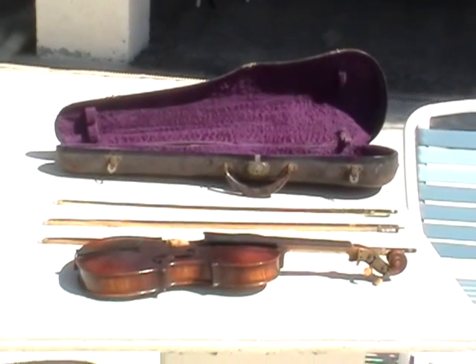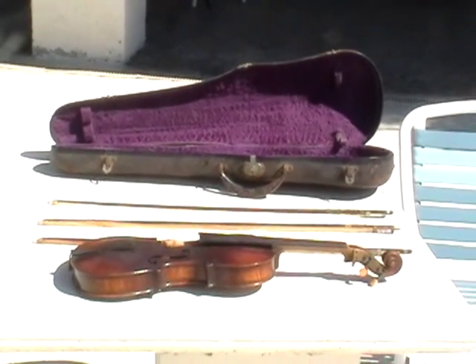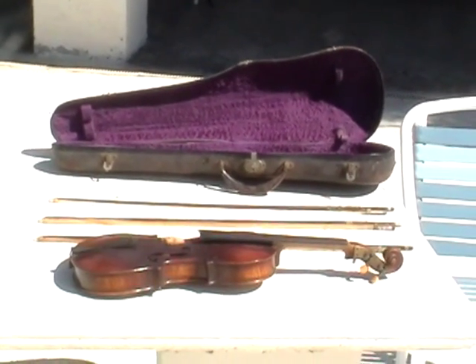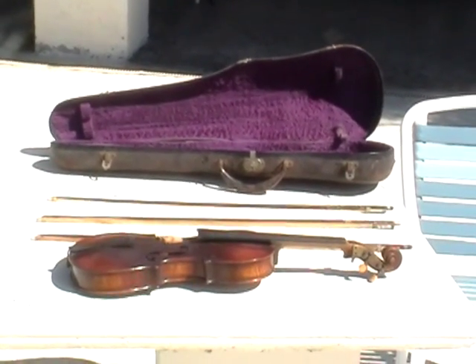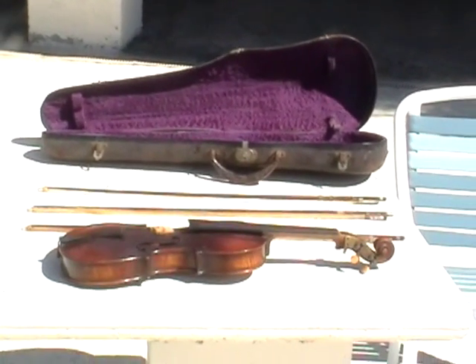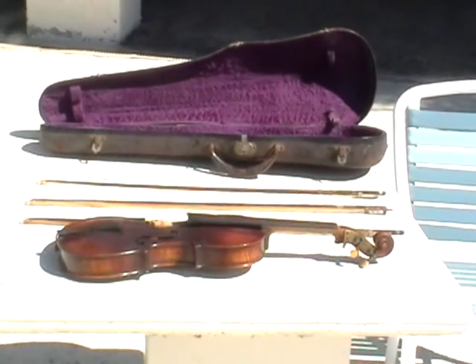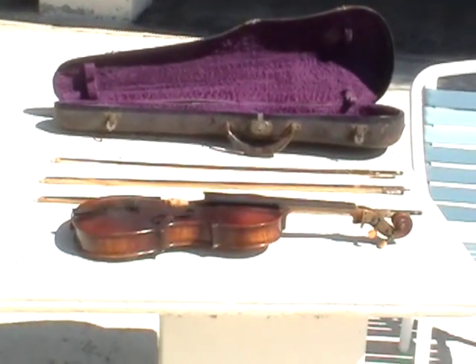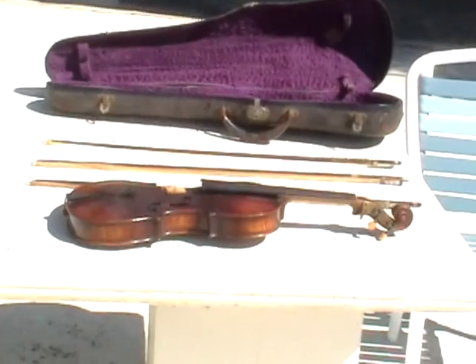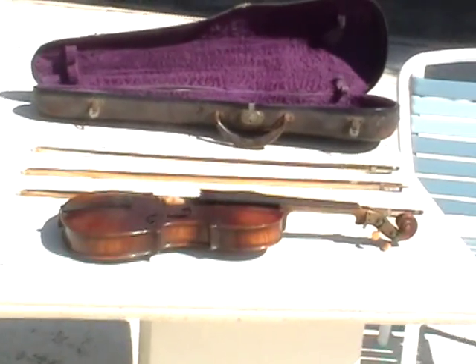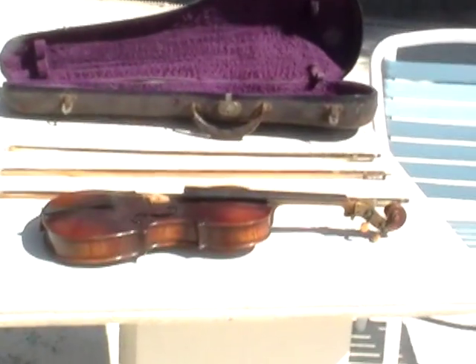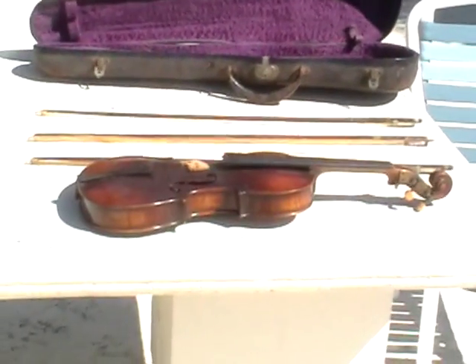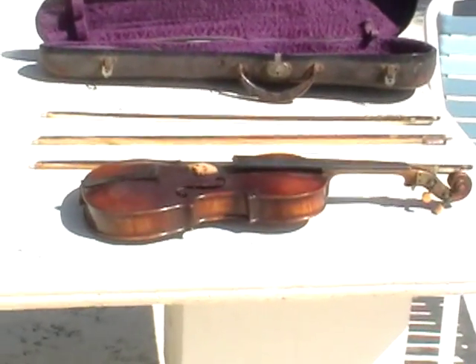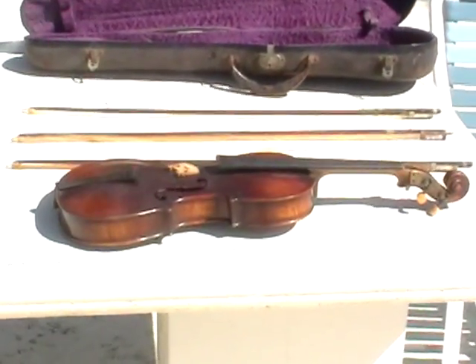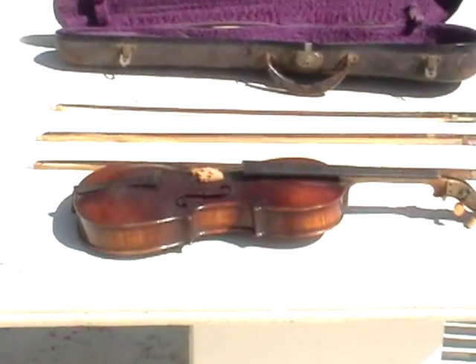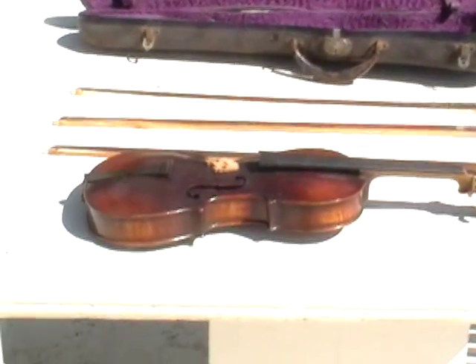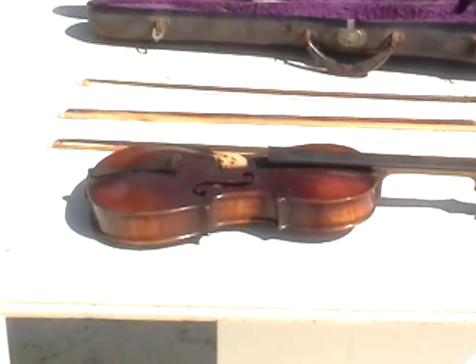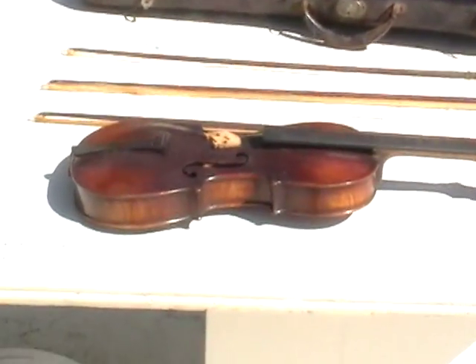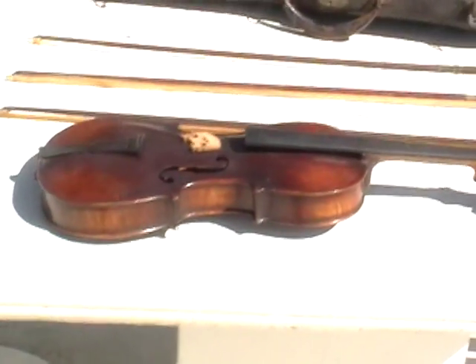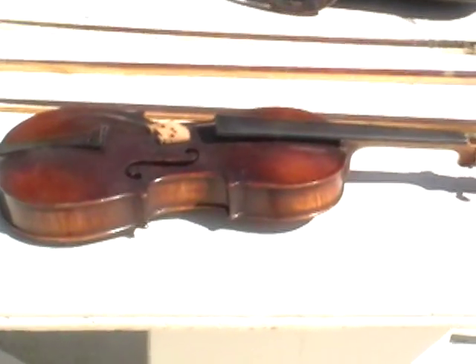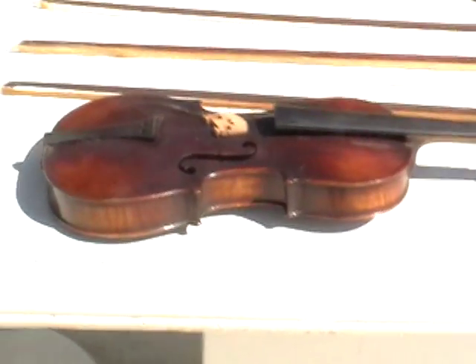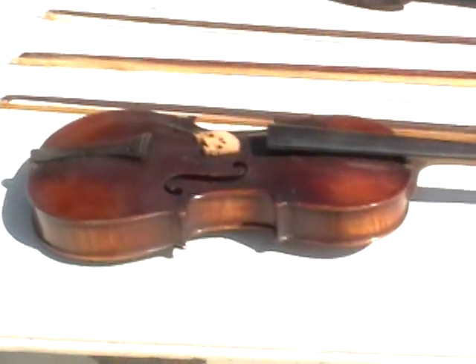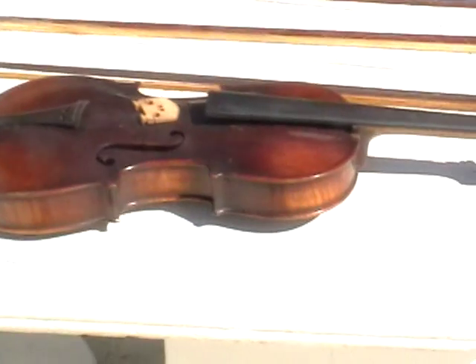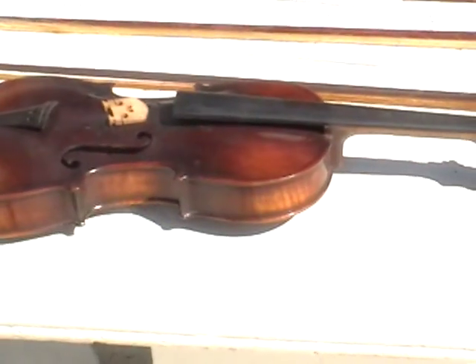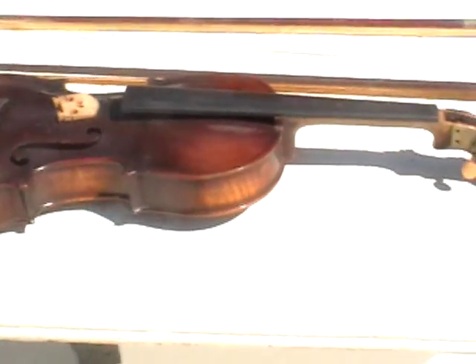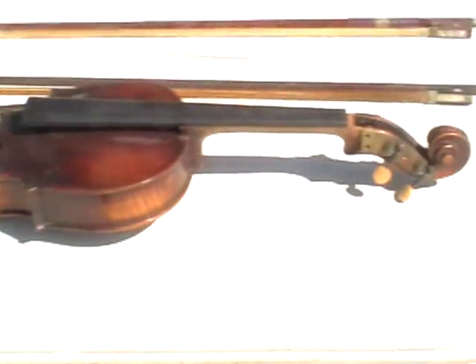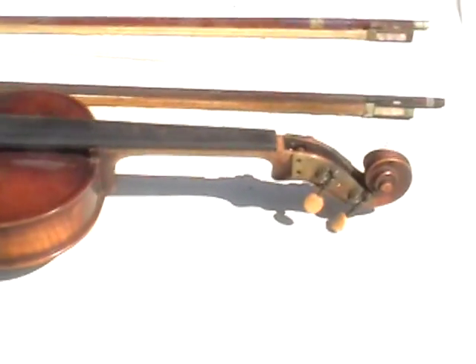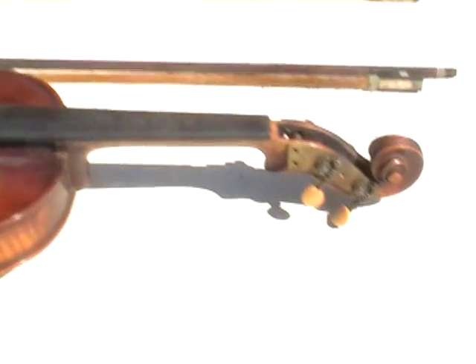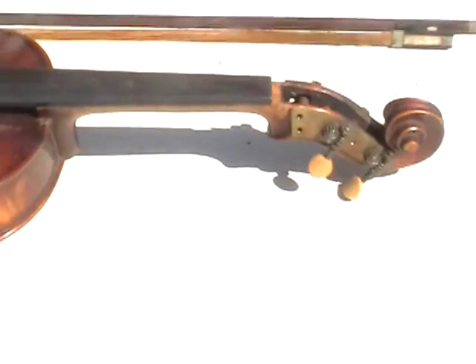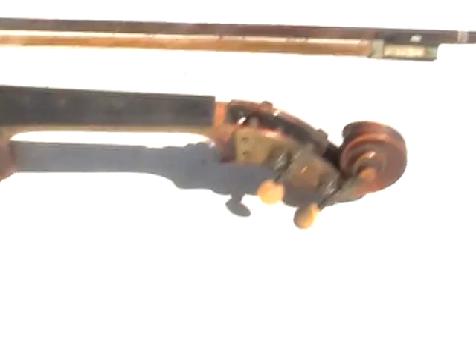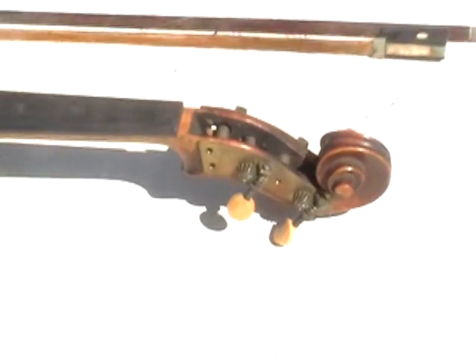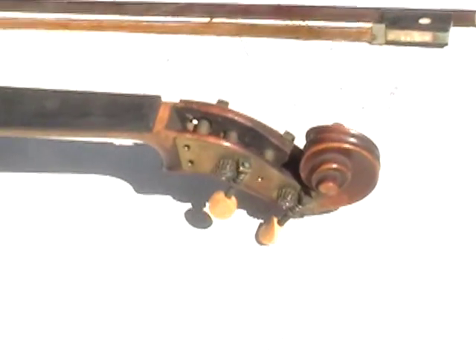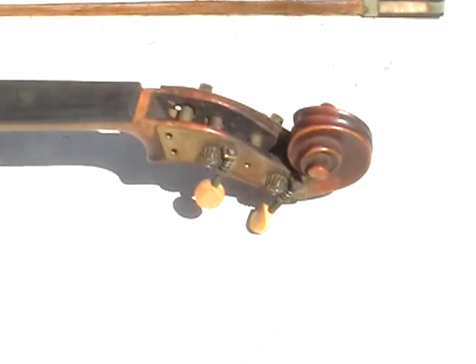Taking a look at an antique violin that I have. I want to take a video of it and send it to you for your review, possibly to make an offer or give me any information you may have on the violin.